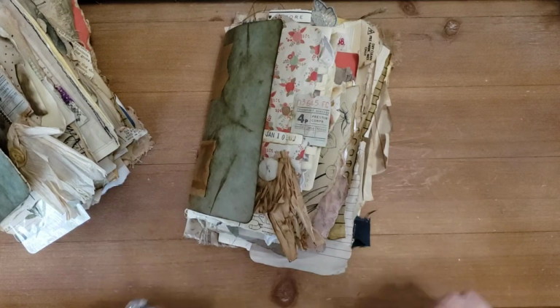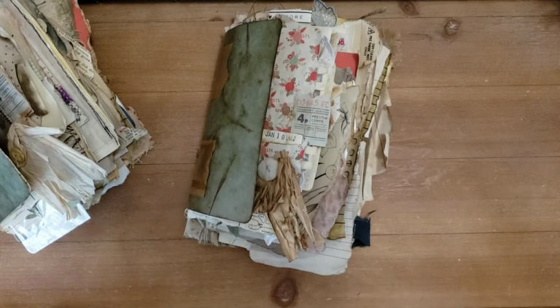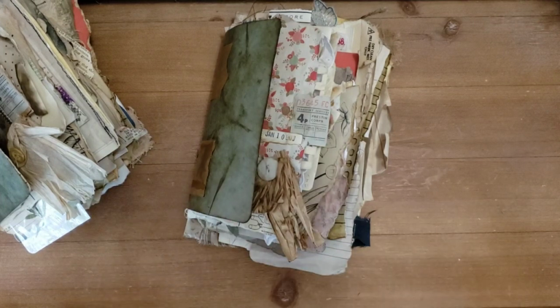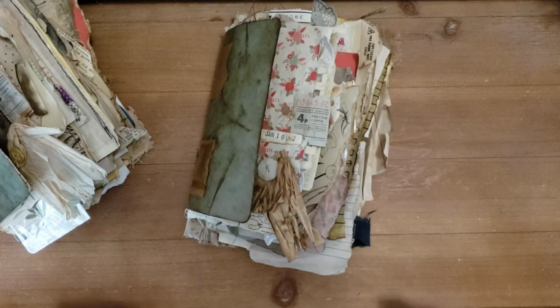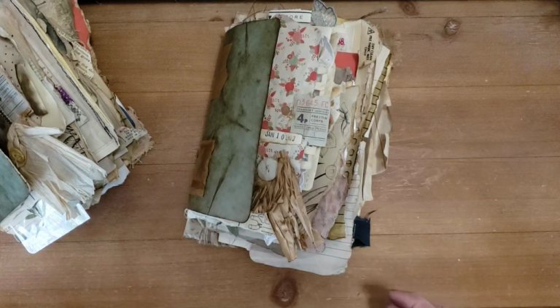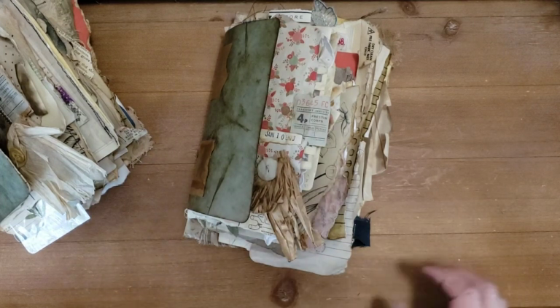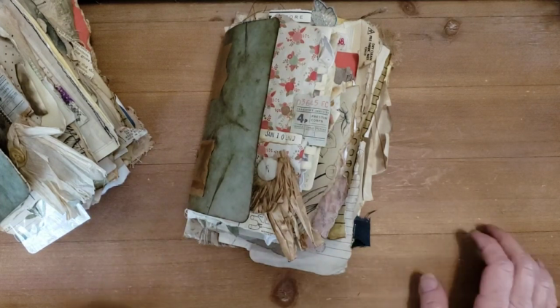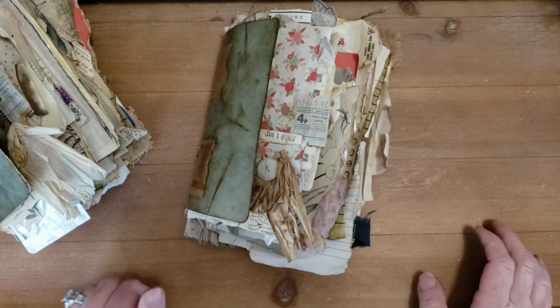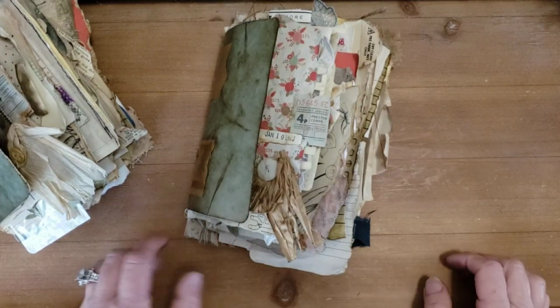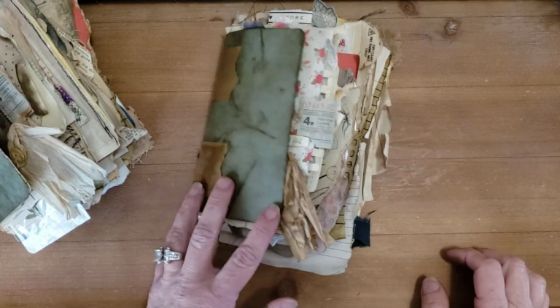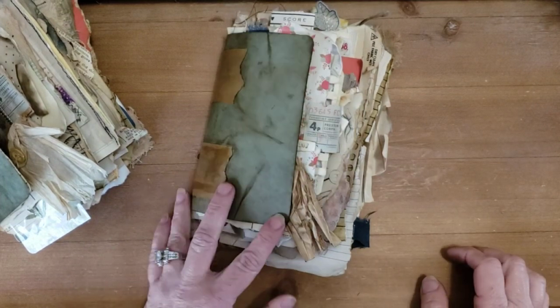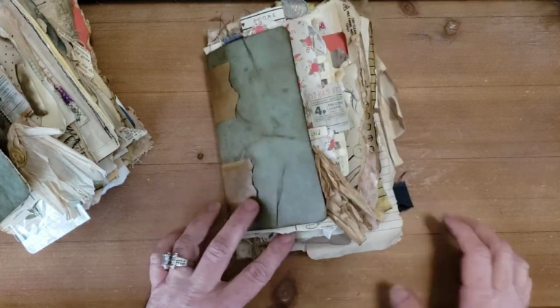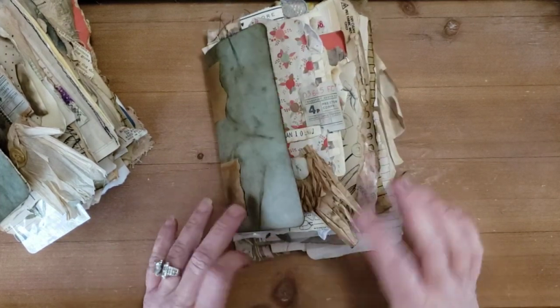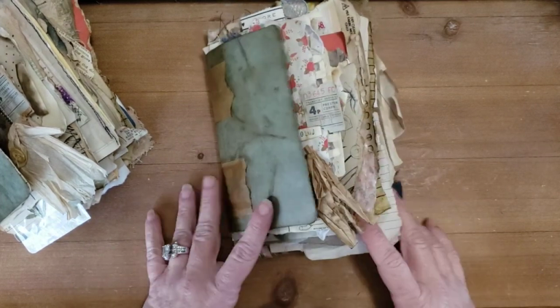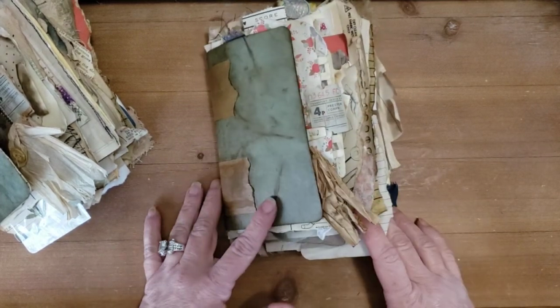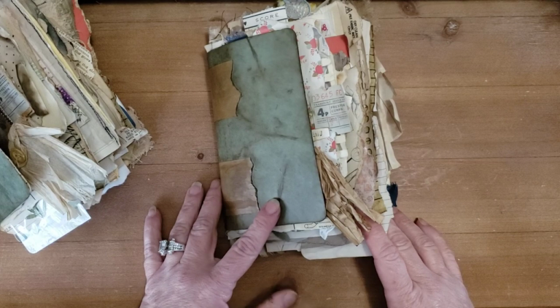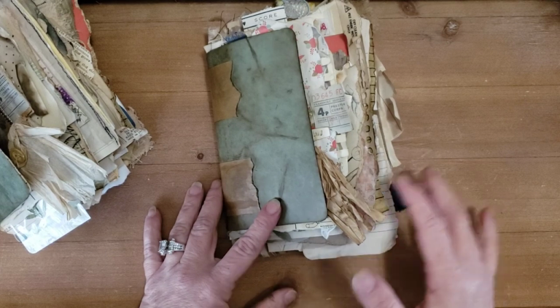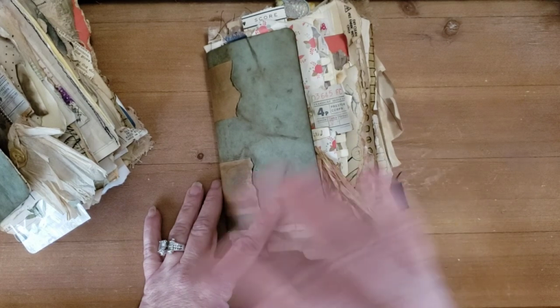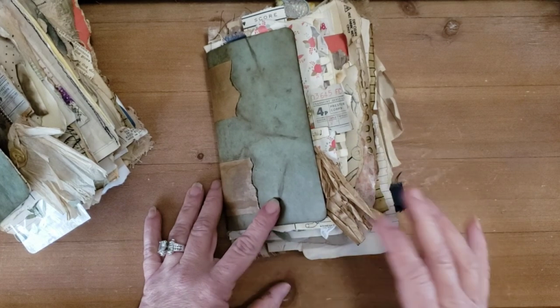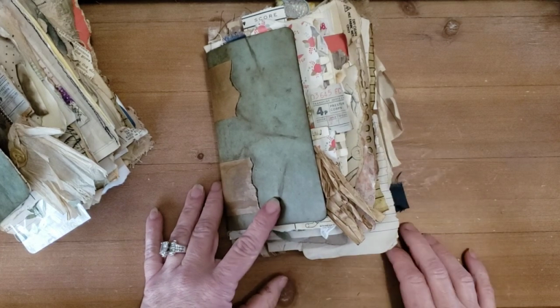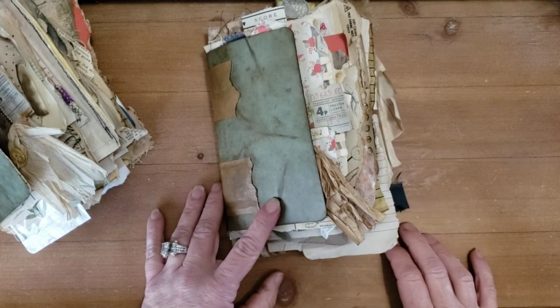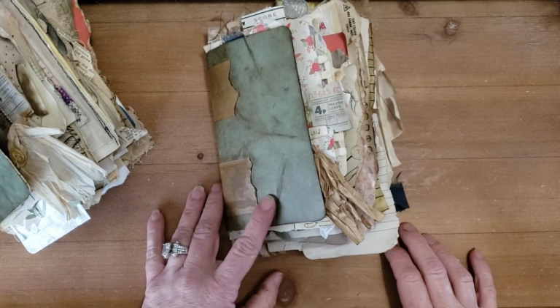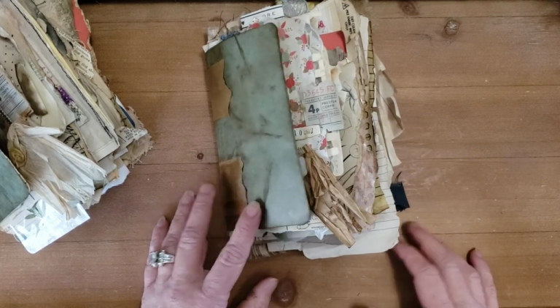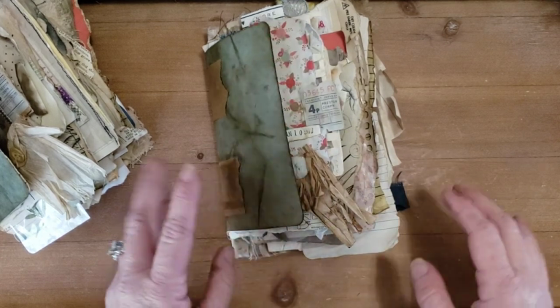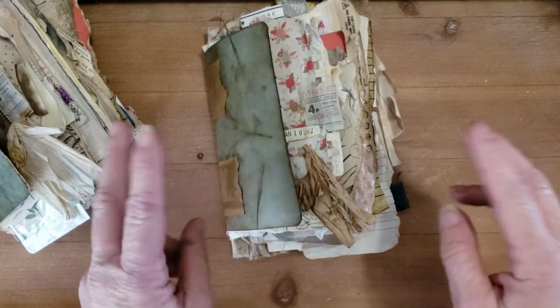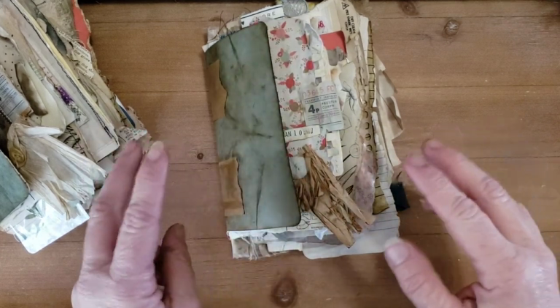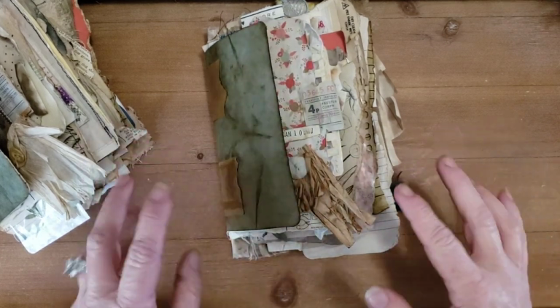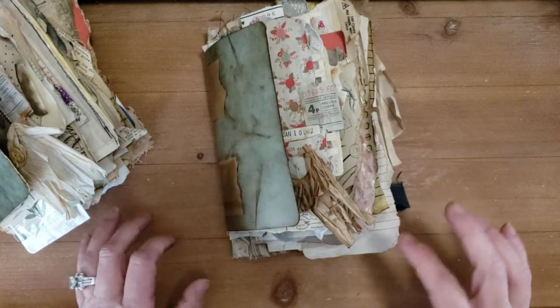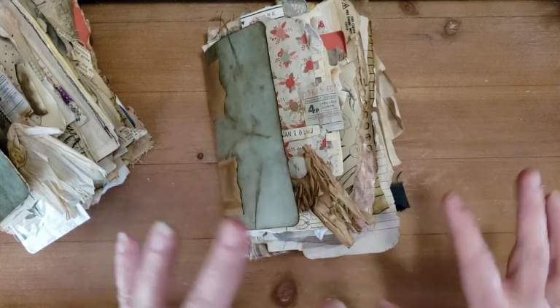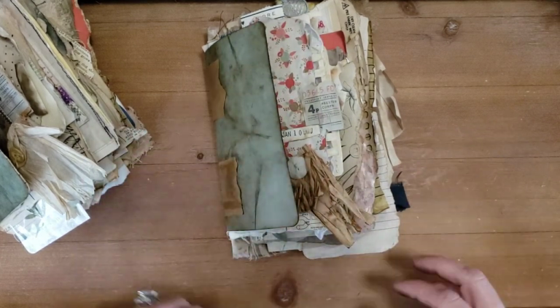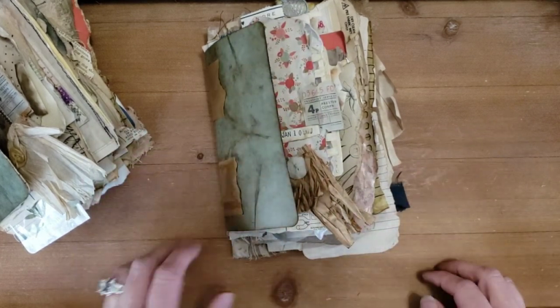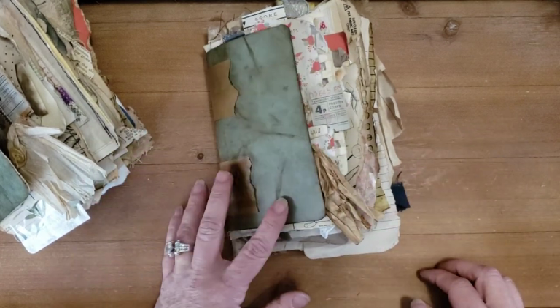Hello everyone, it's Tanya with Scribbles and Time, and I'm here today. I've created another Tanya-style passport journal.